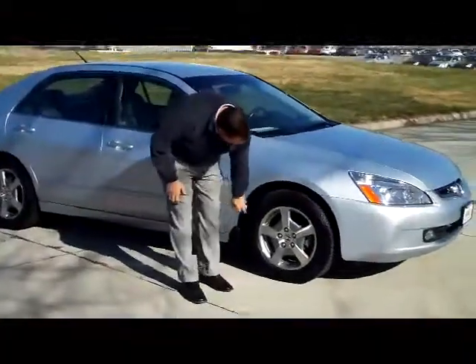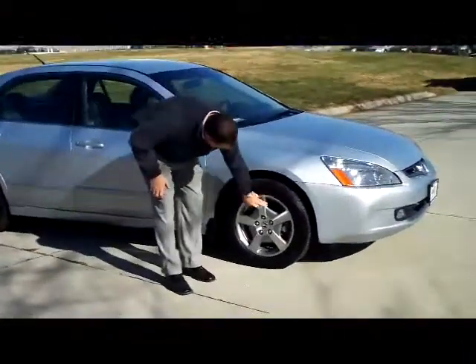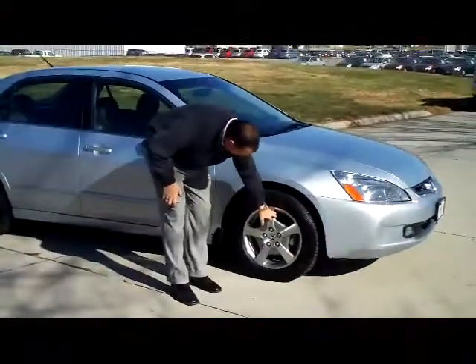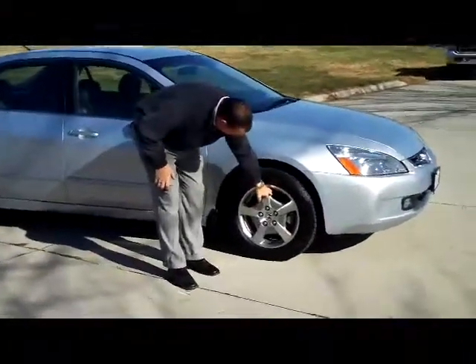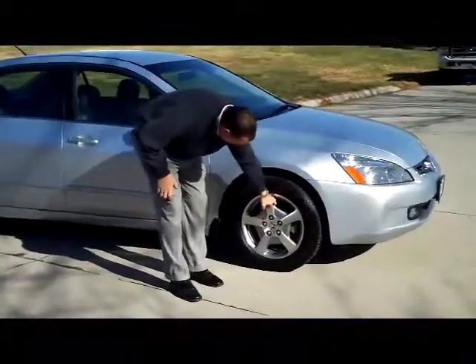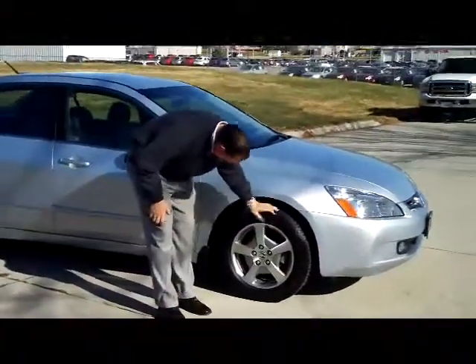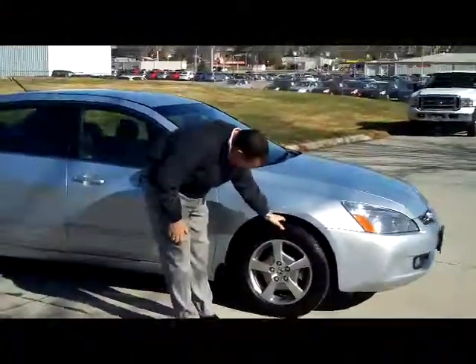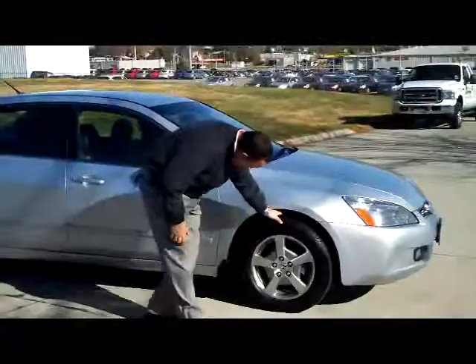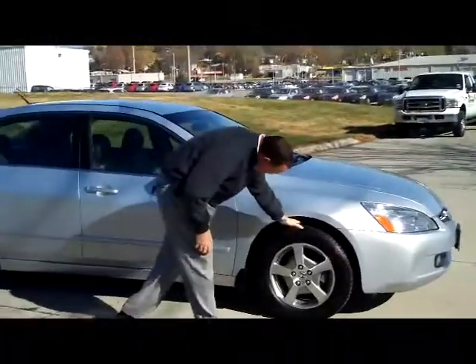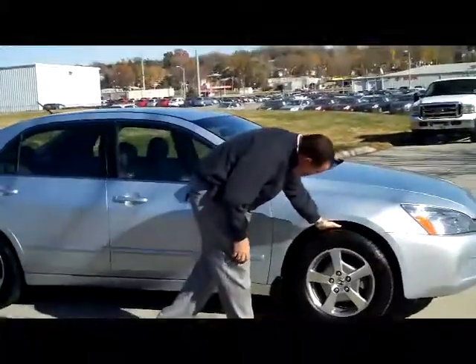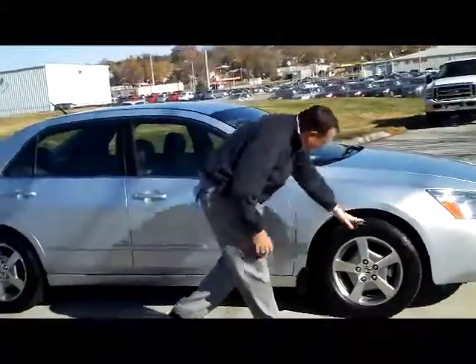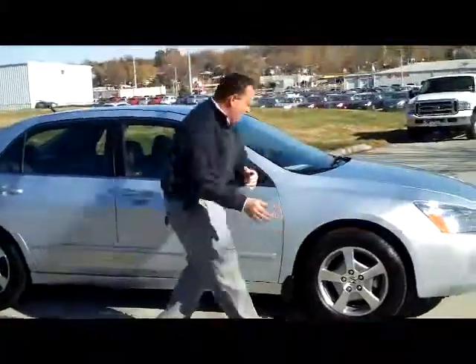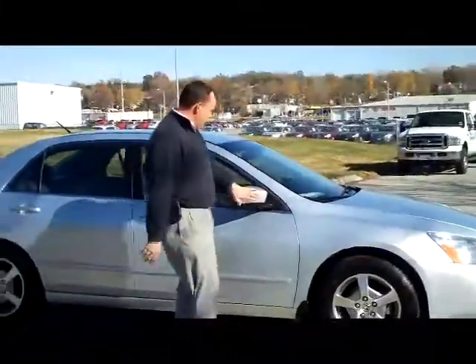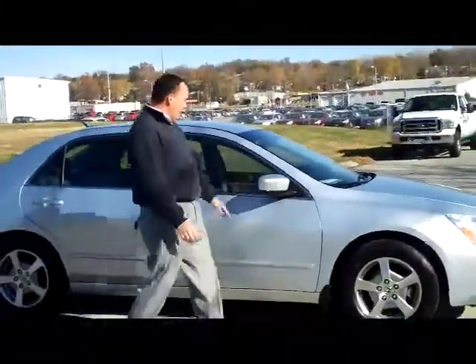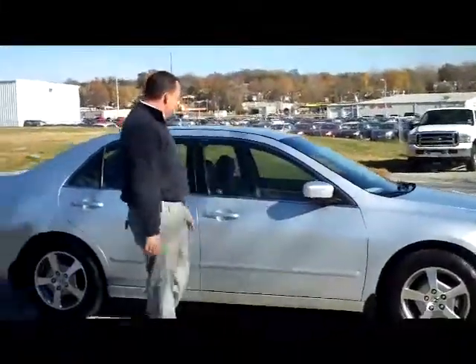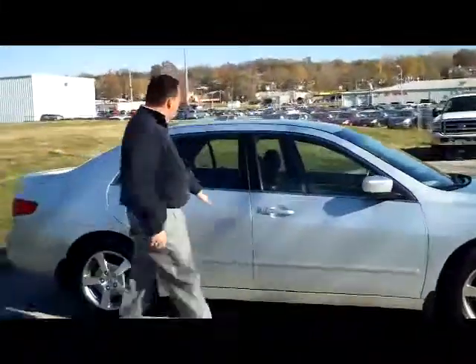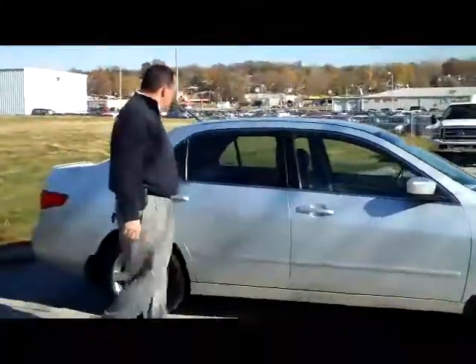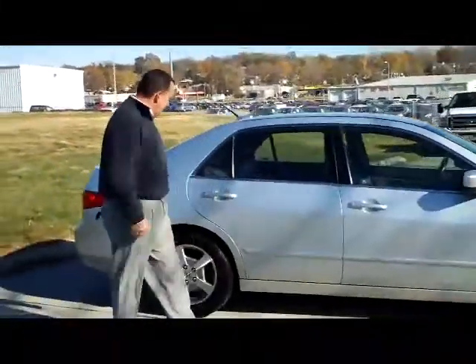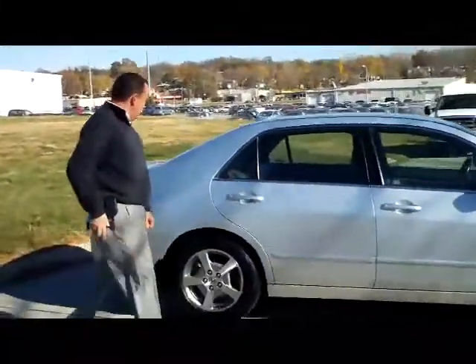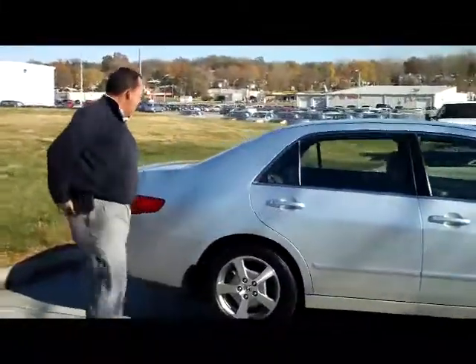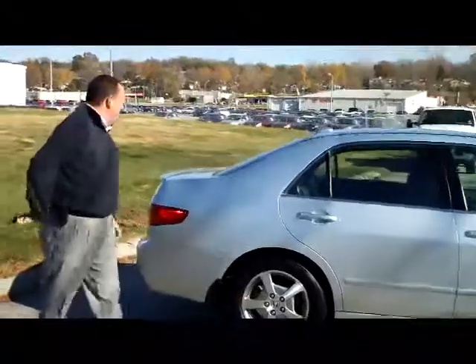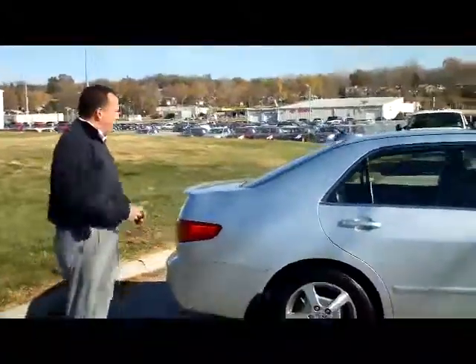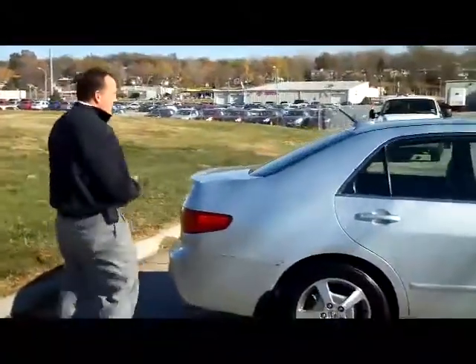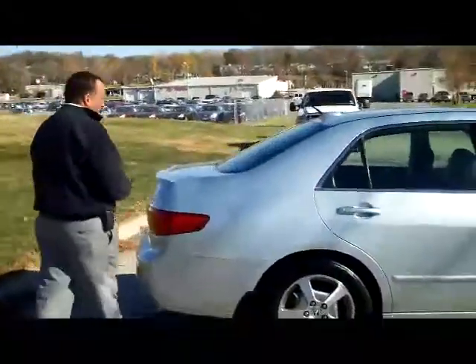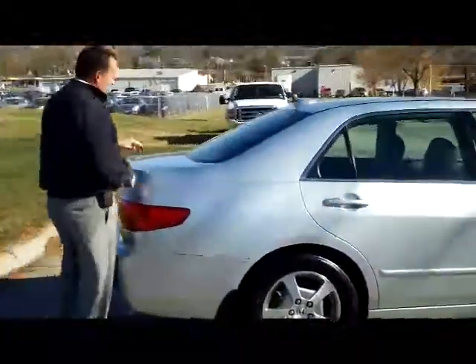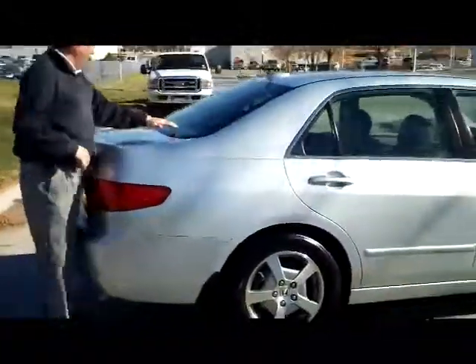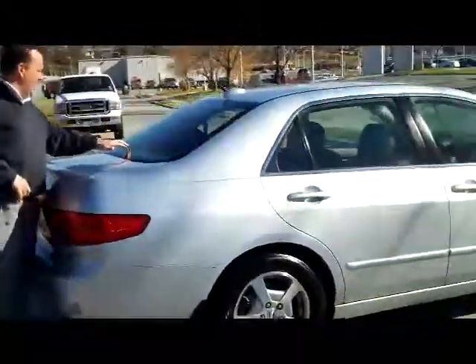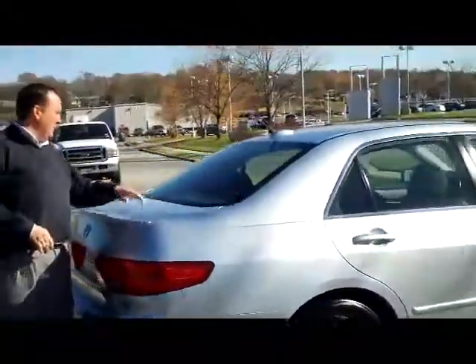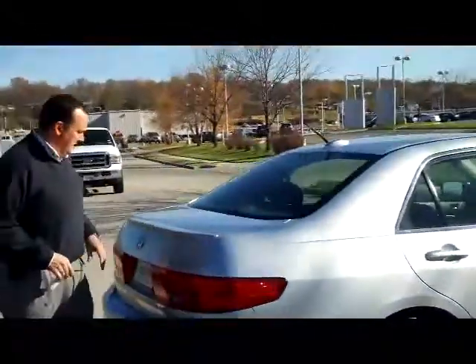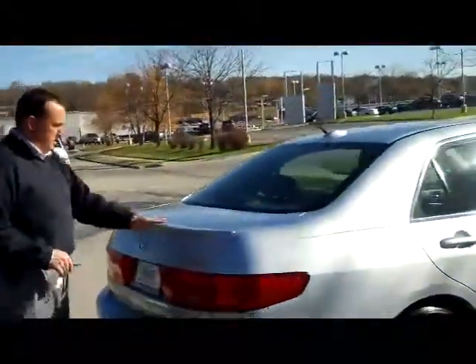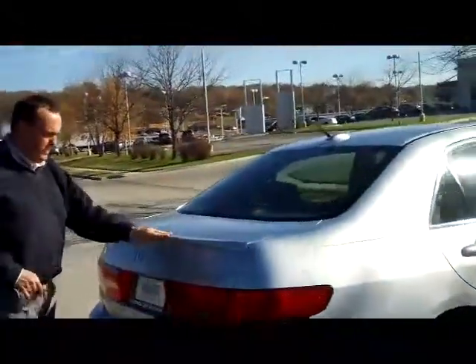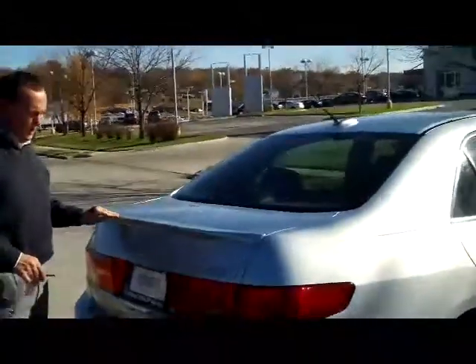It does have the lightweight alloy wheels, 15 inch, with lots of tread on the tires, breakaway mirrors, and reinforced door beams. You do have your rear window defrost with high mount brake light and a rear deck spoiler.